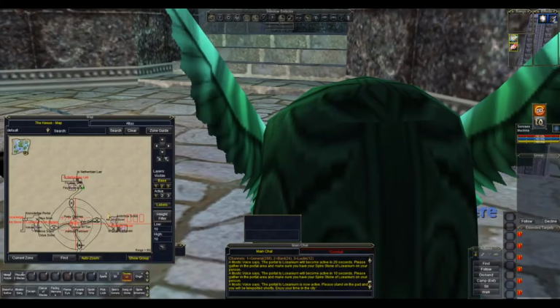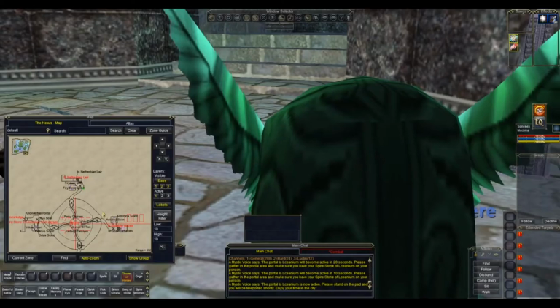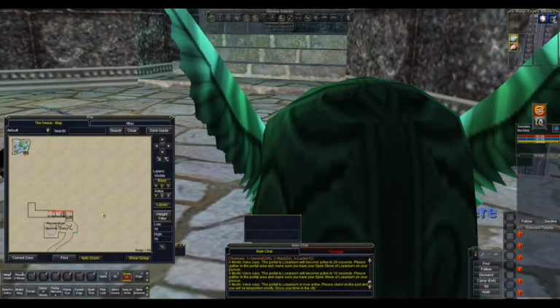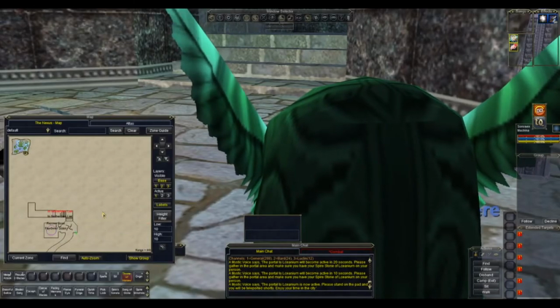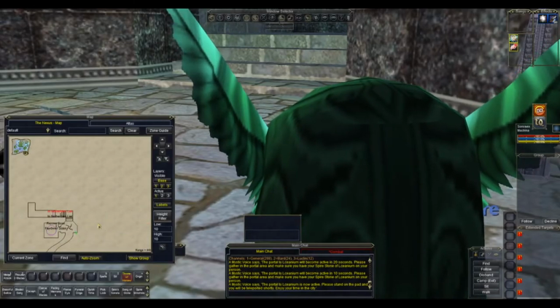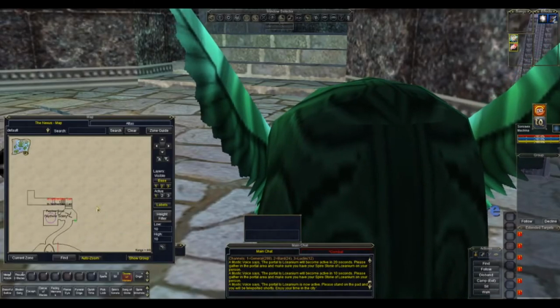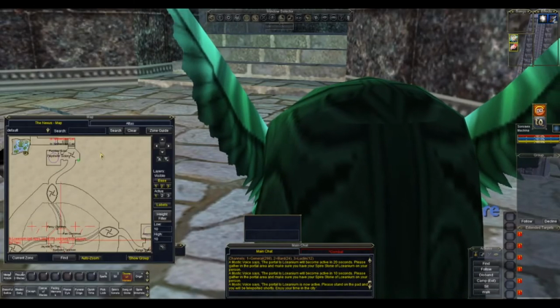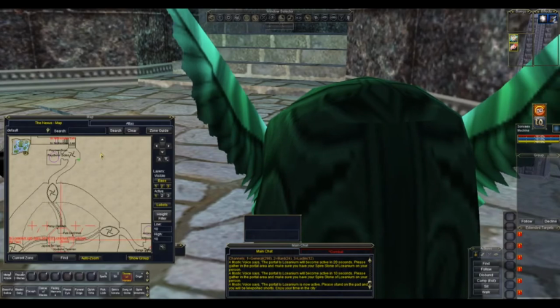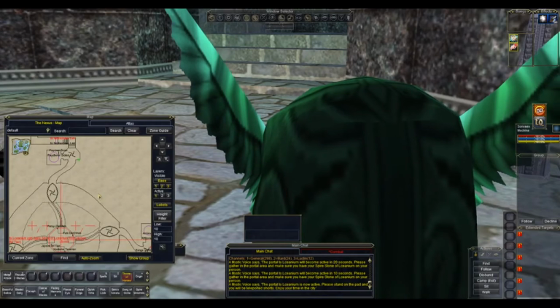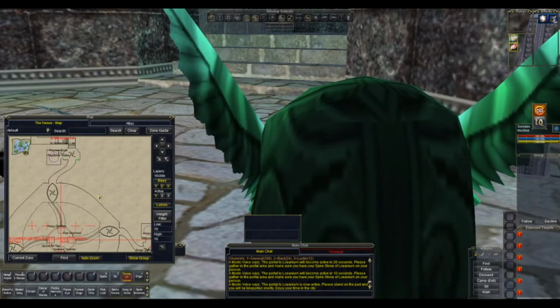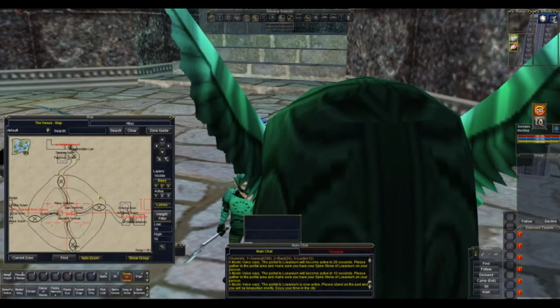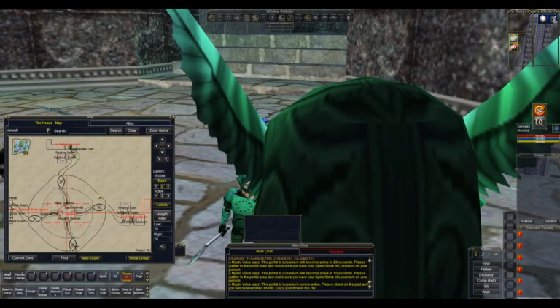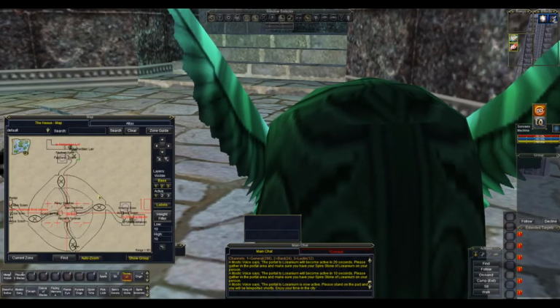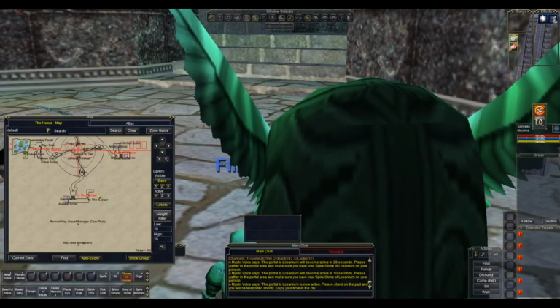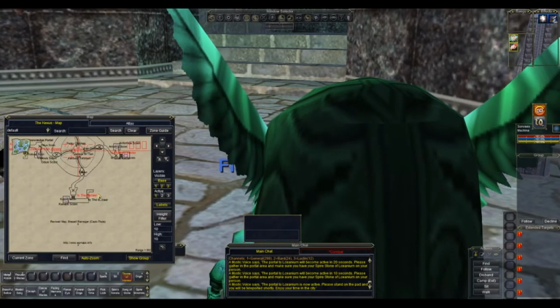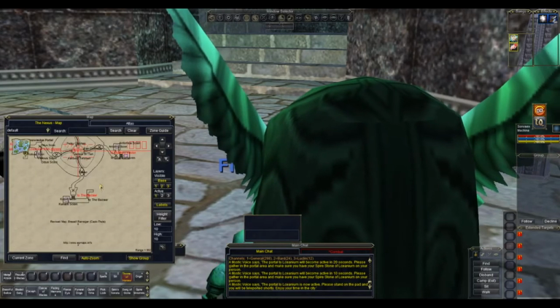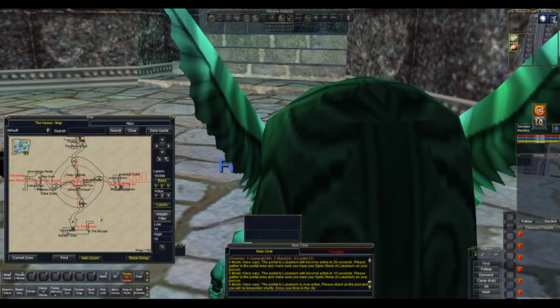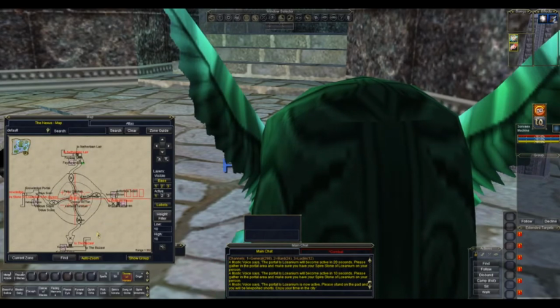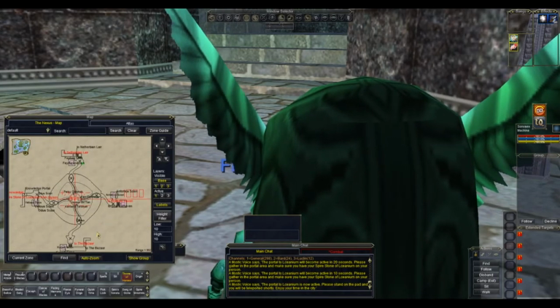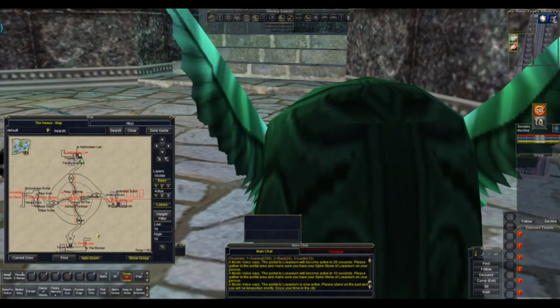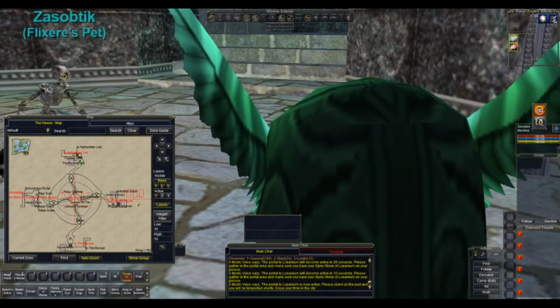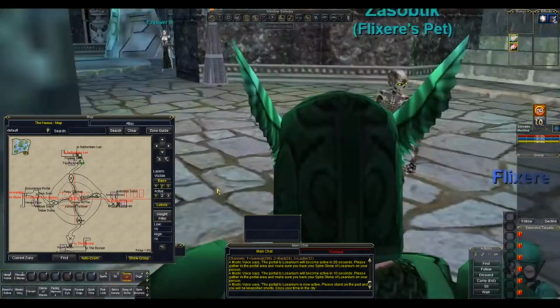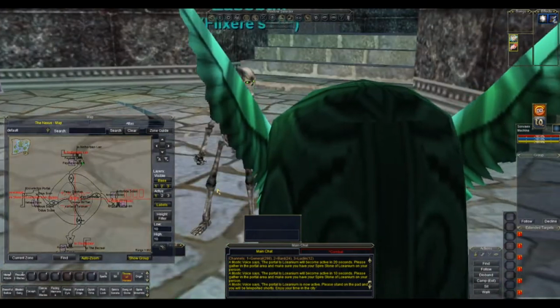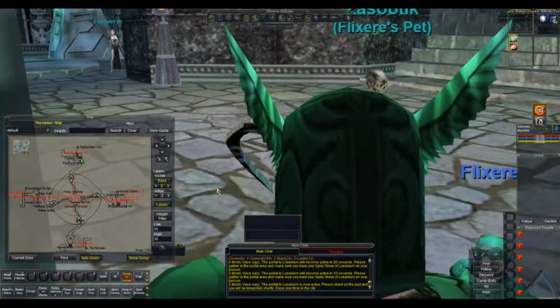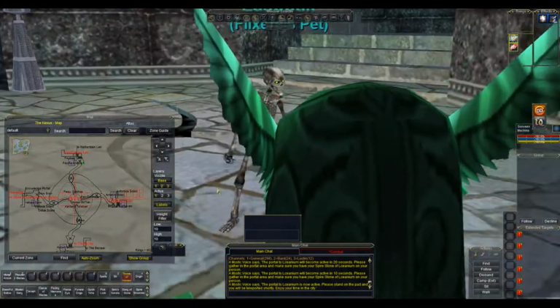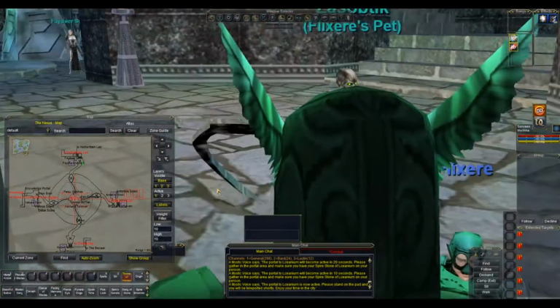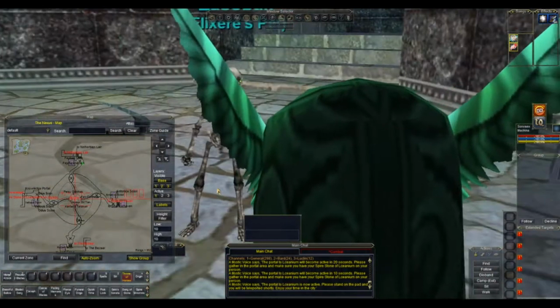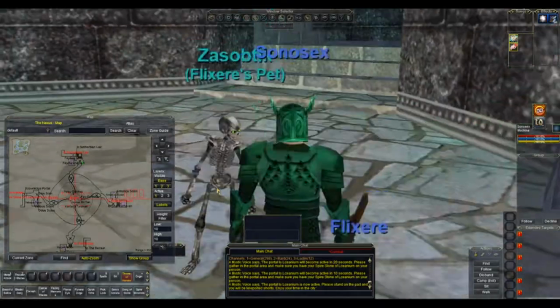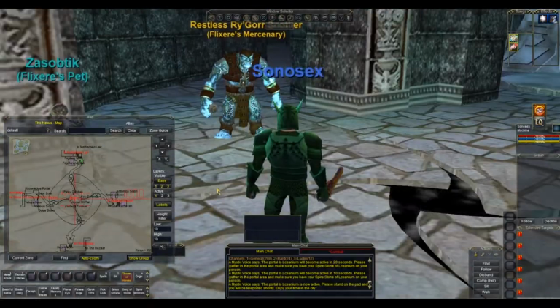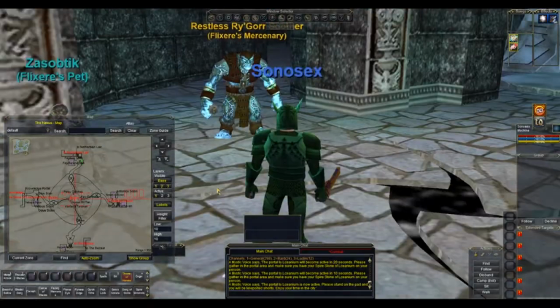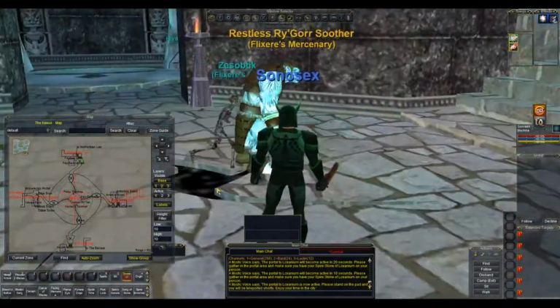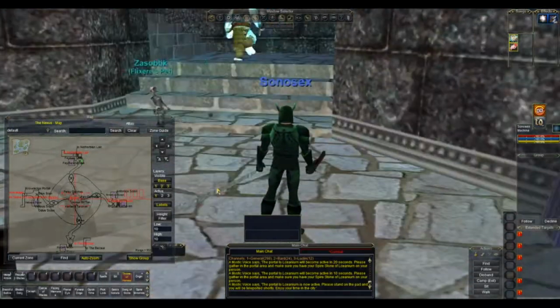Hello and welcome to how to get to Akiva Ruins. Starting at the Guildbine point in the north of the Nexus, we're going to go north into Neverbeing Lair.